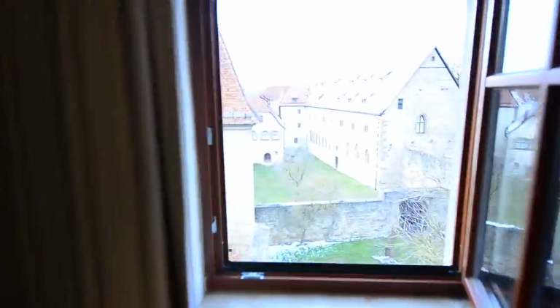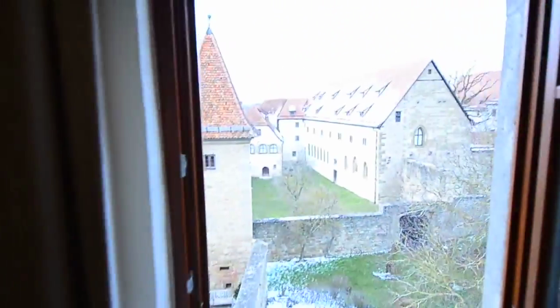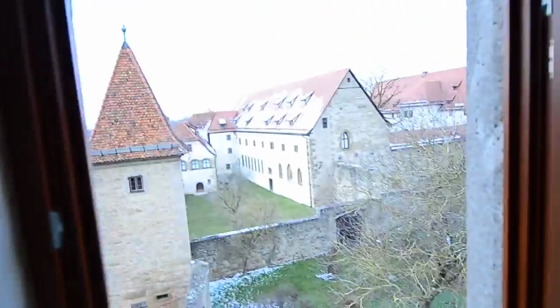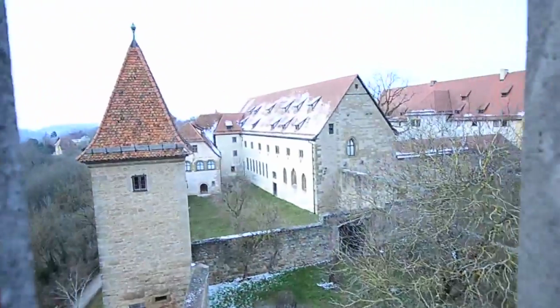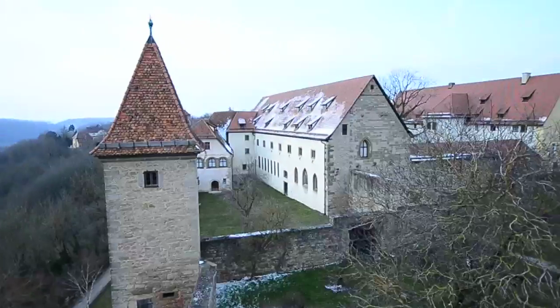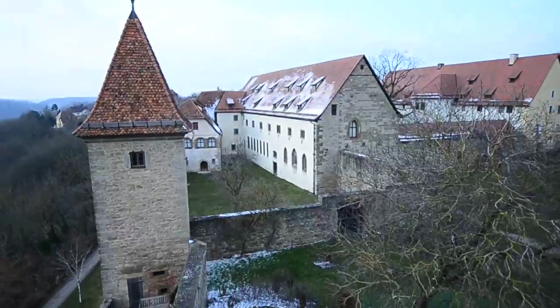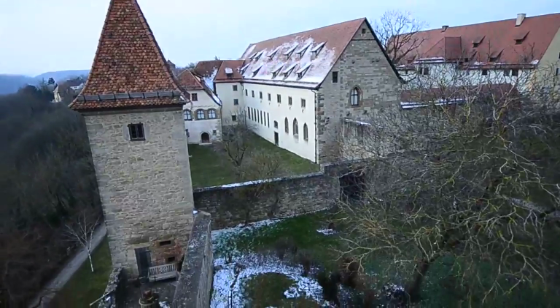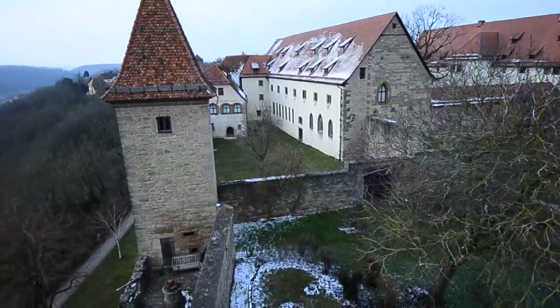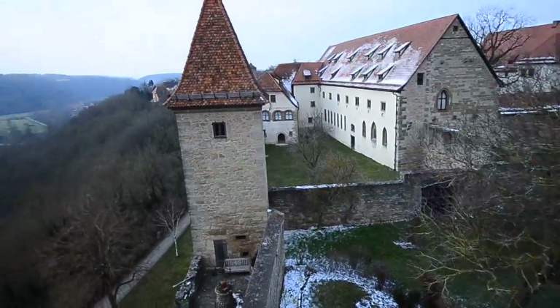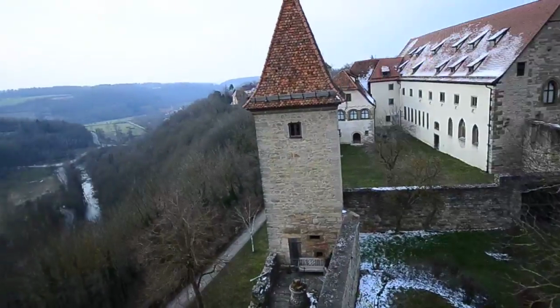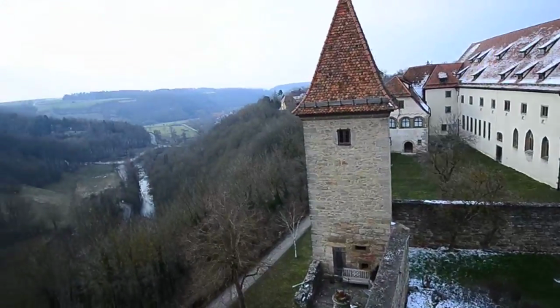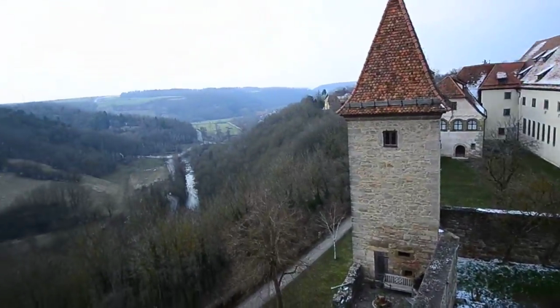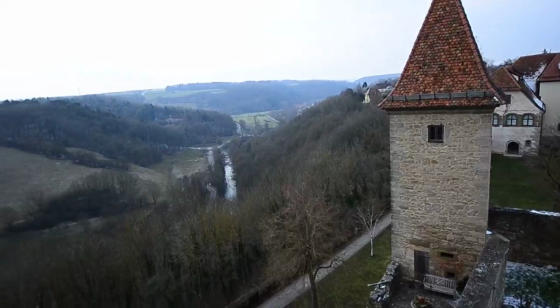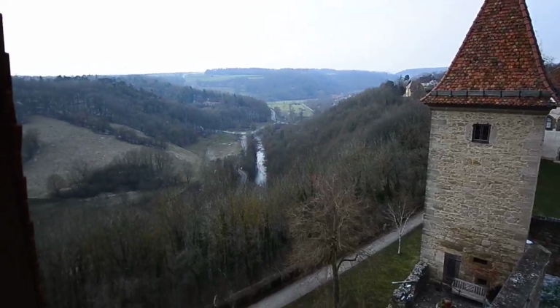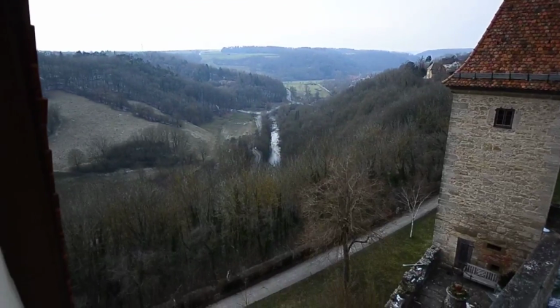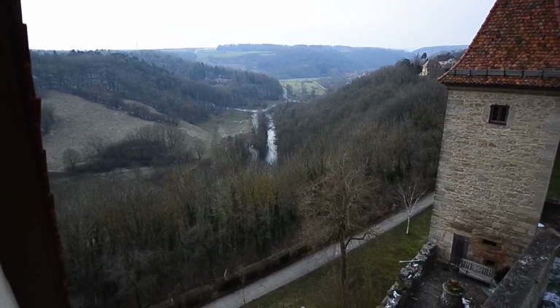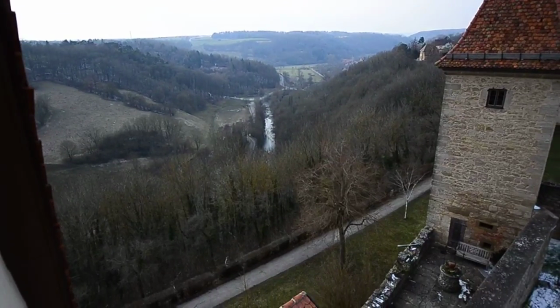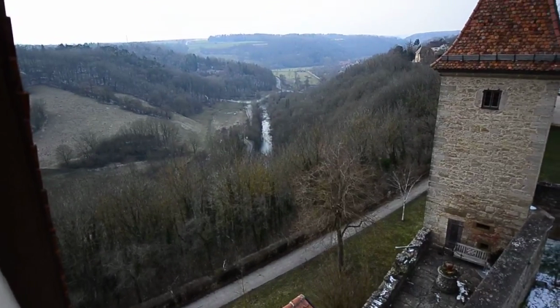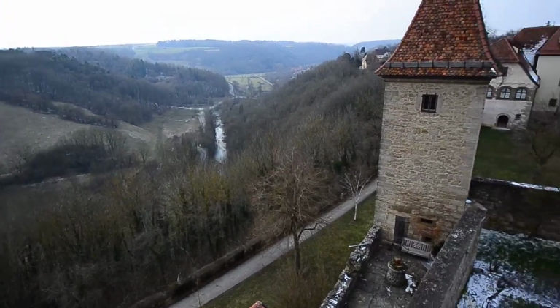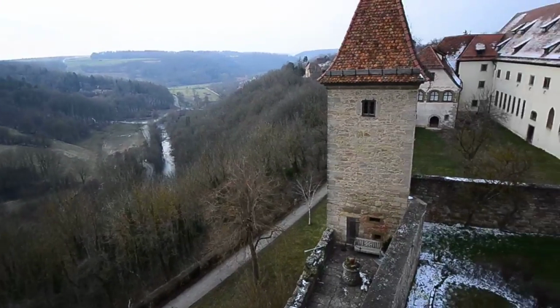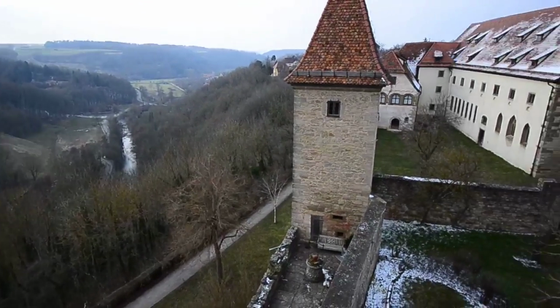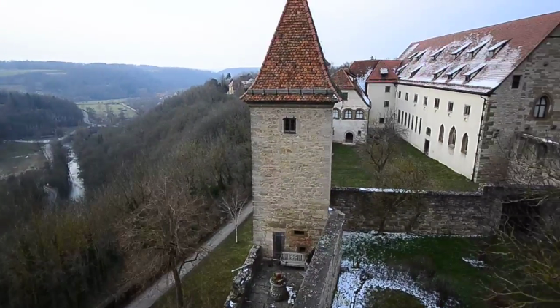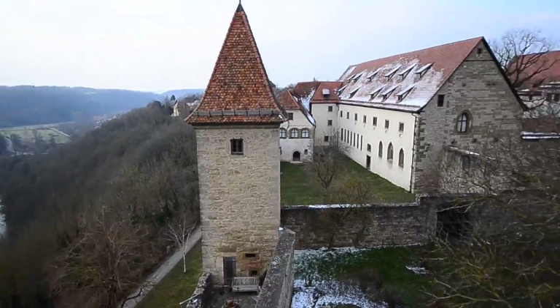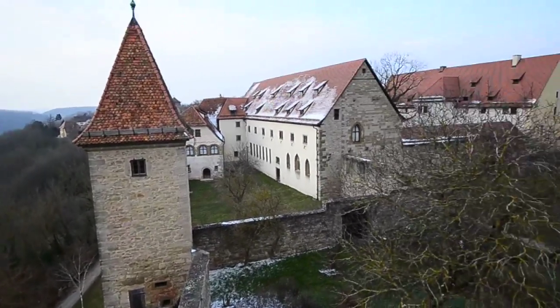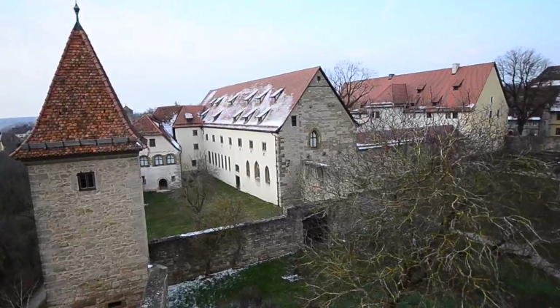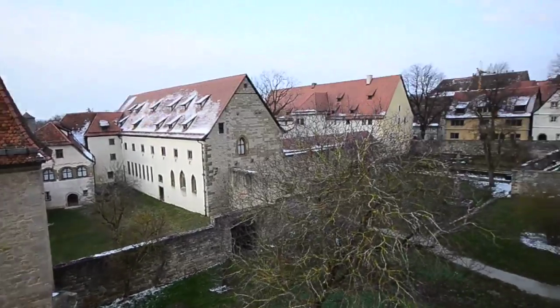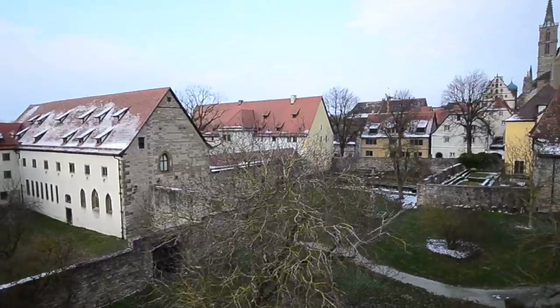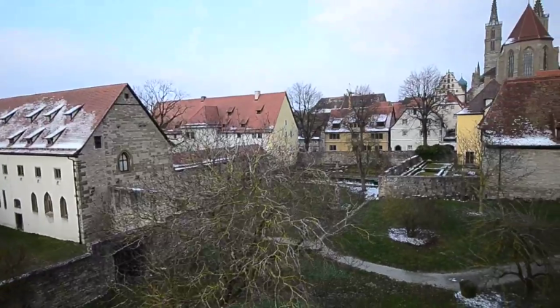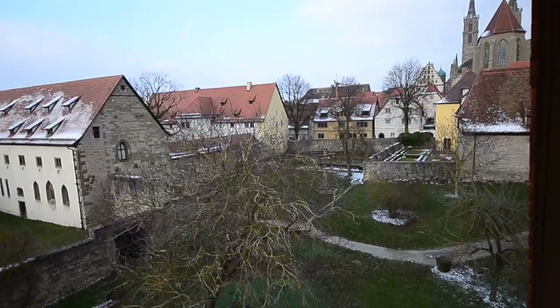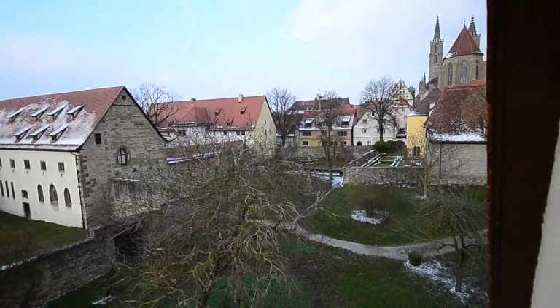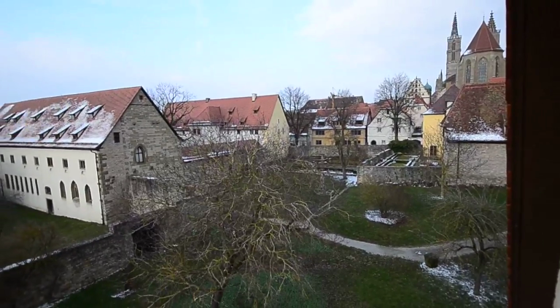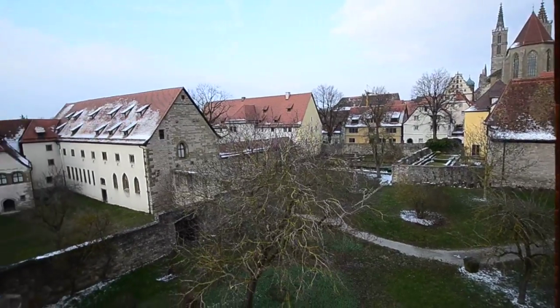Here's the first view of the window. There's the Tauber River, the wall, and a bit of town.